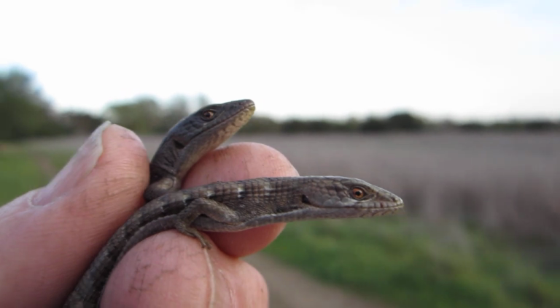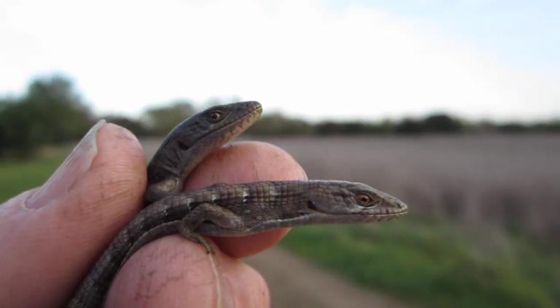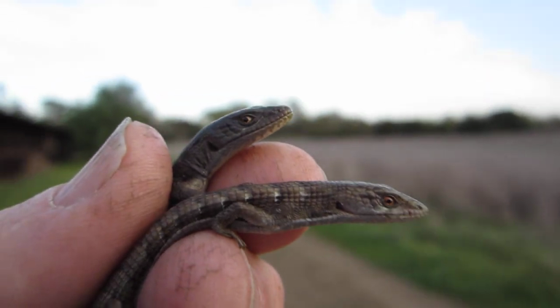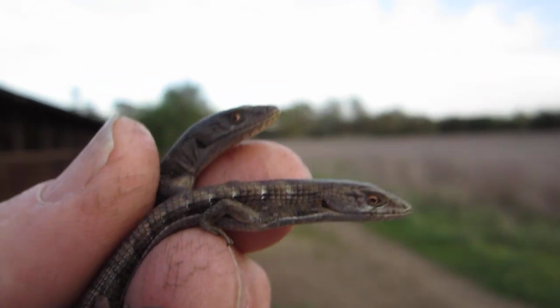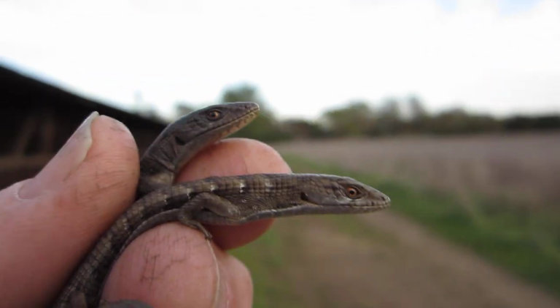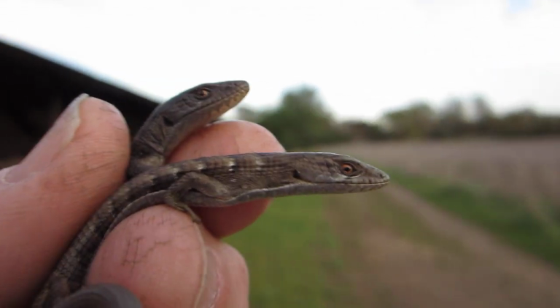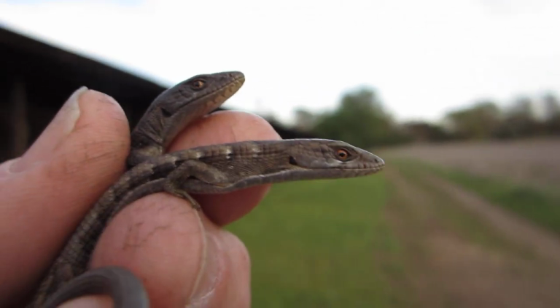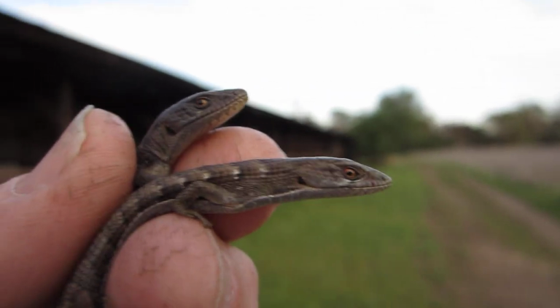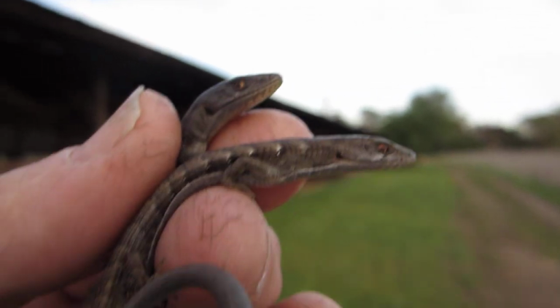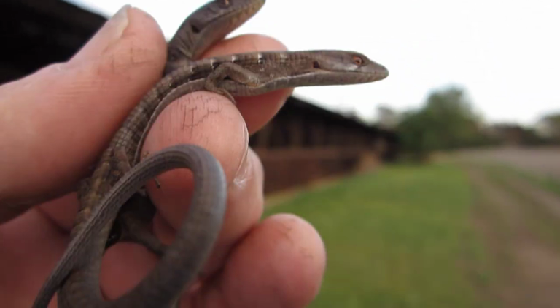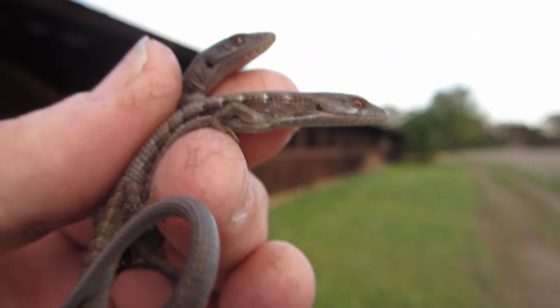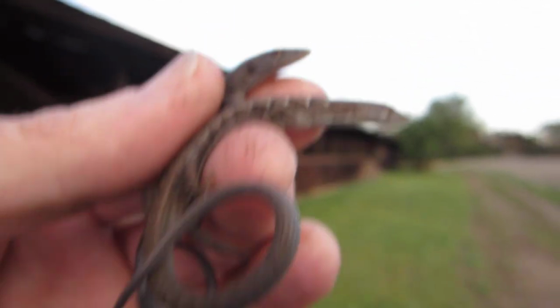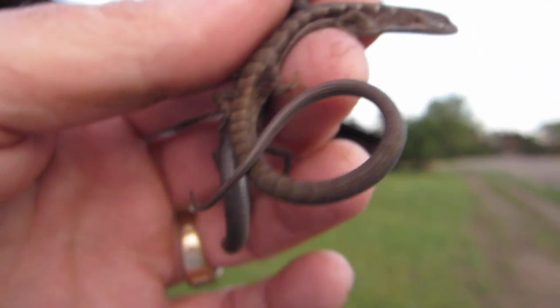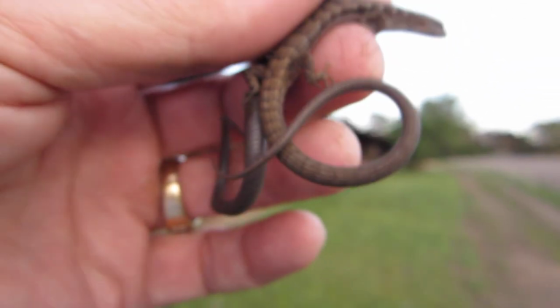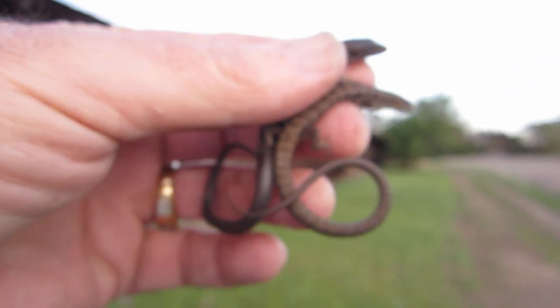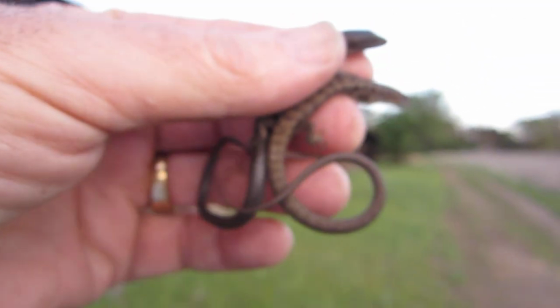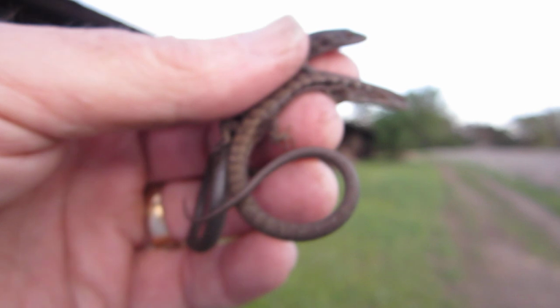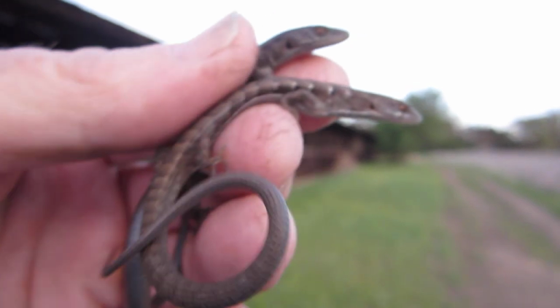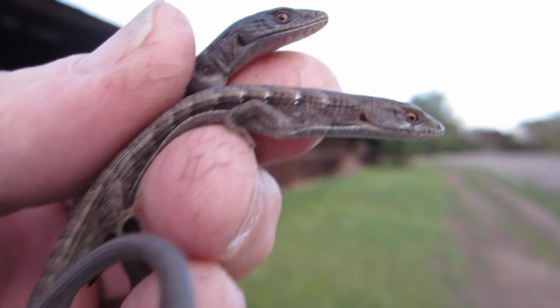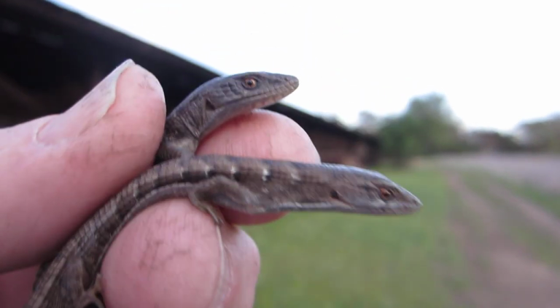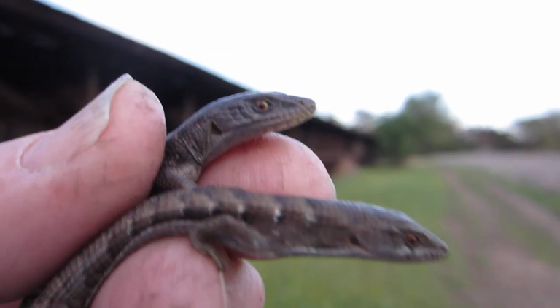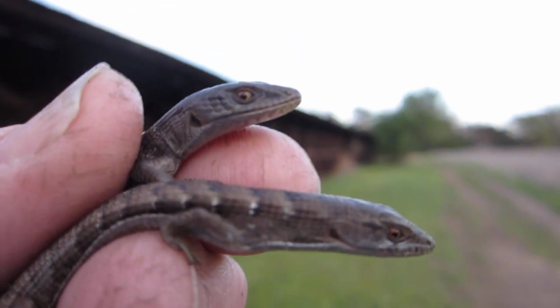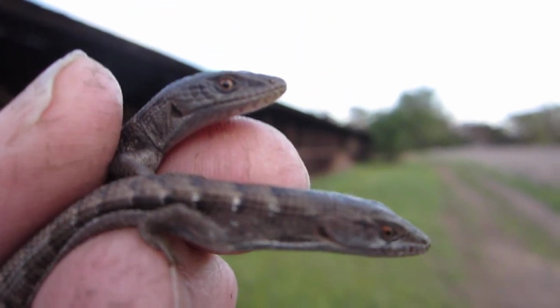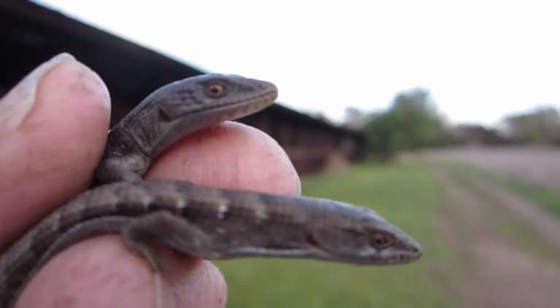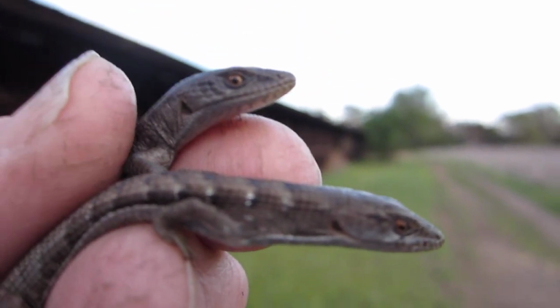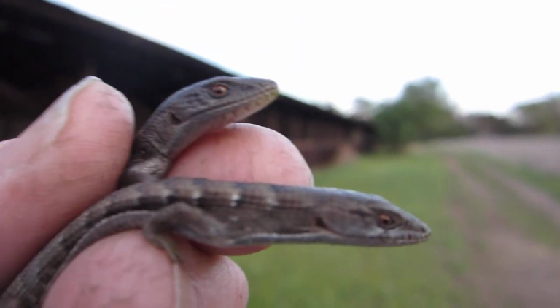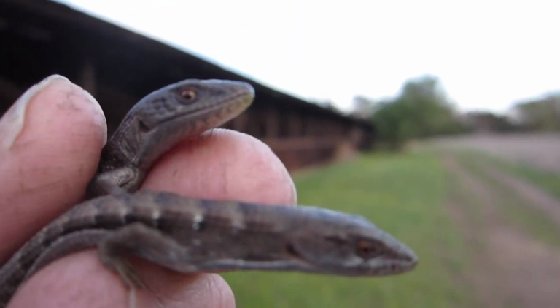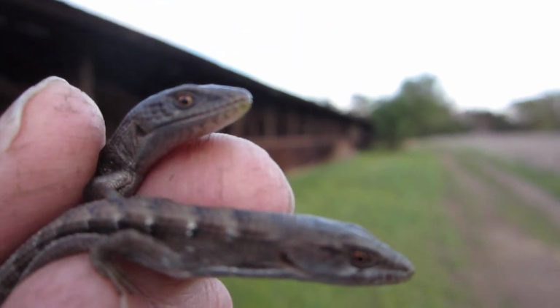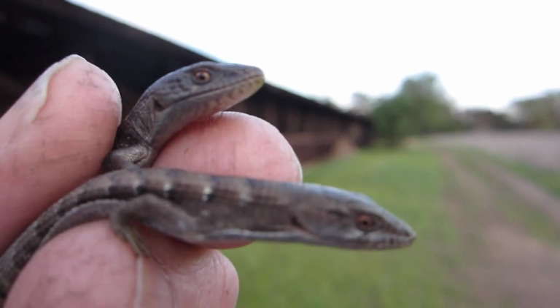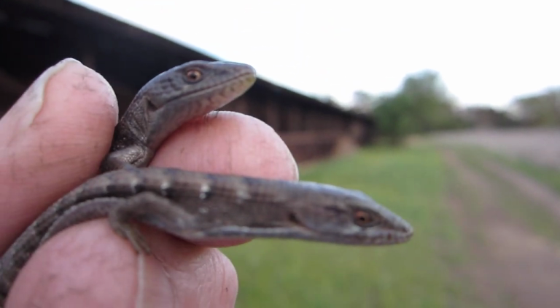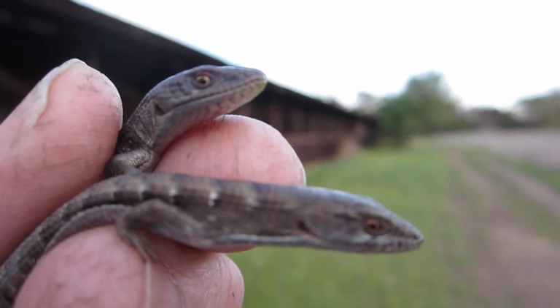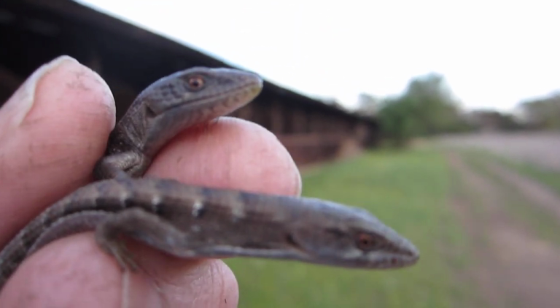All right, anyway, I just thought I'd share with you guys my first two lizards of the 2012 season. As always, hope you guys are having a great one. Take care.